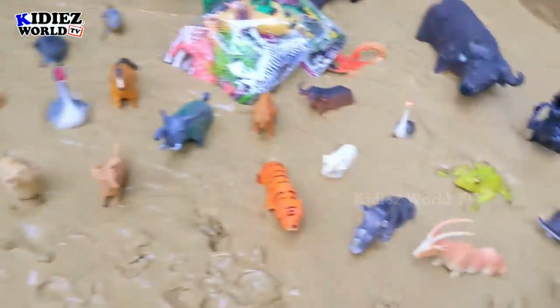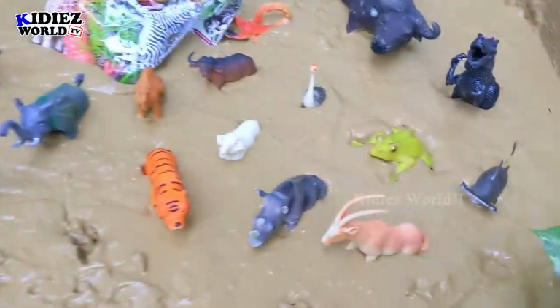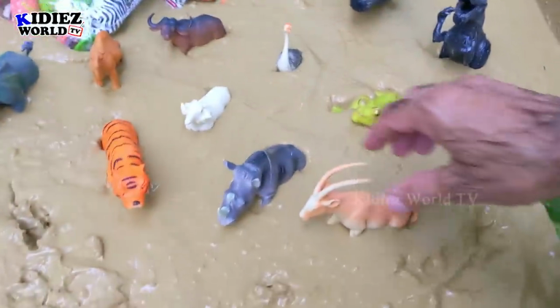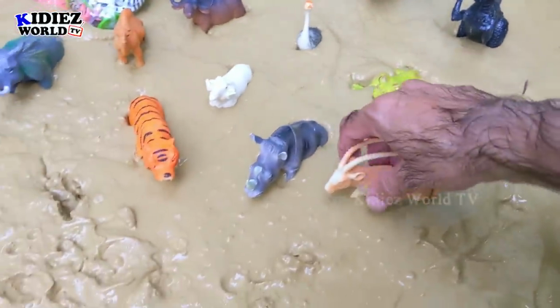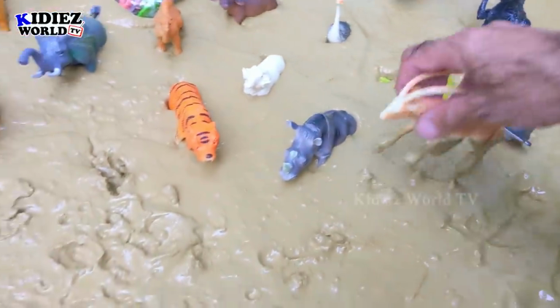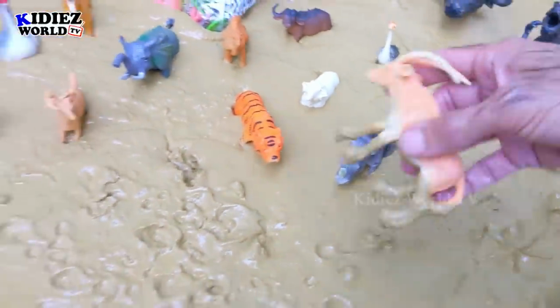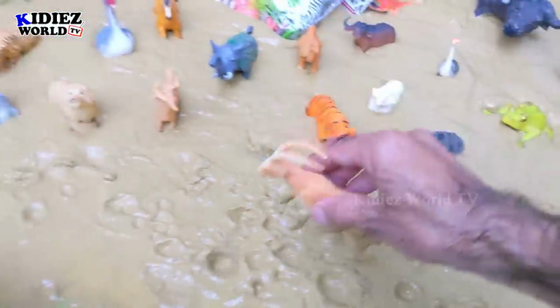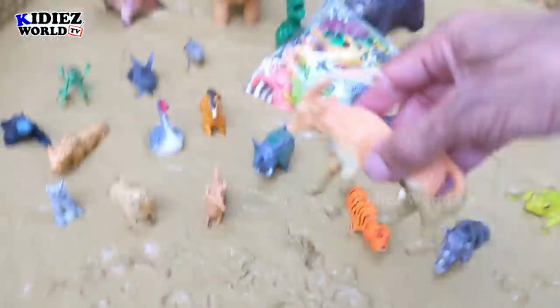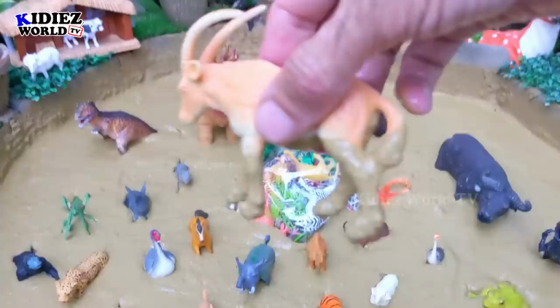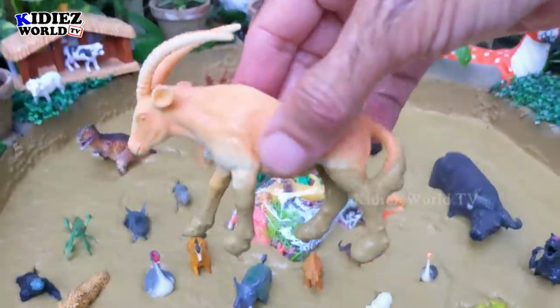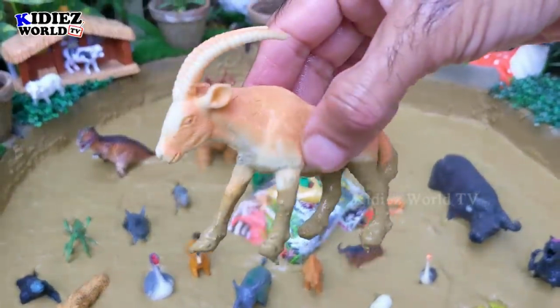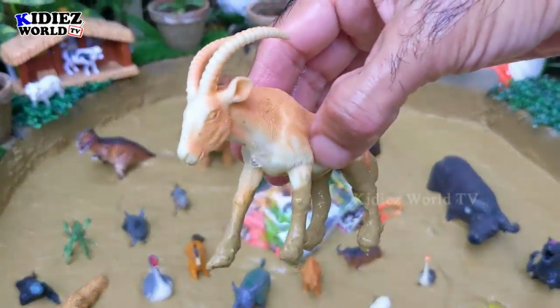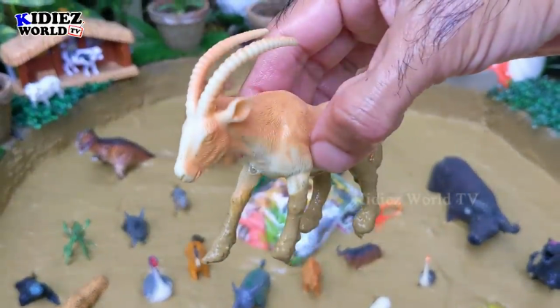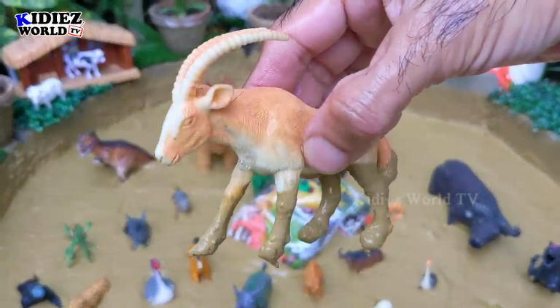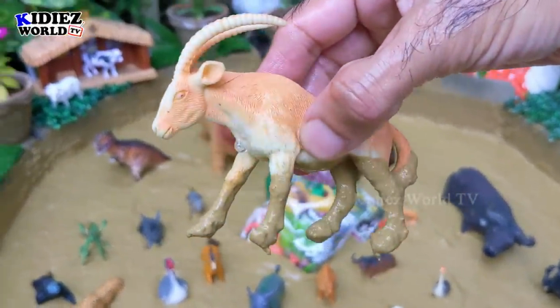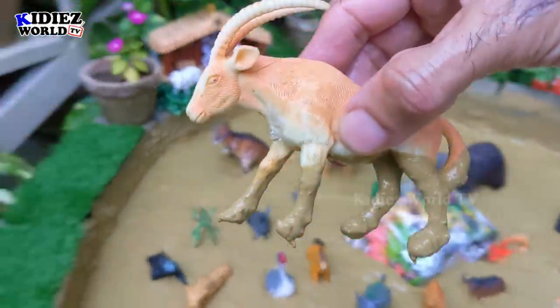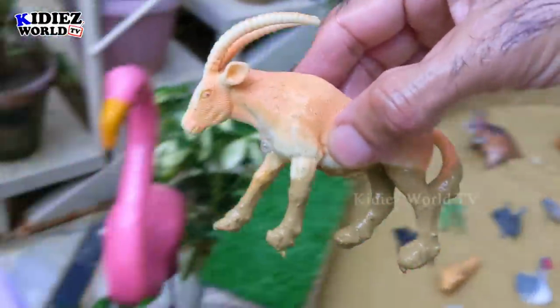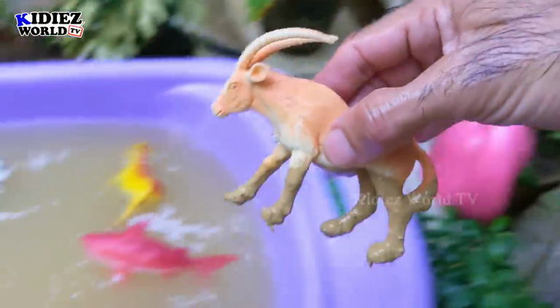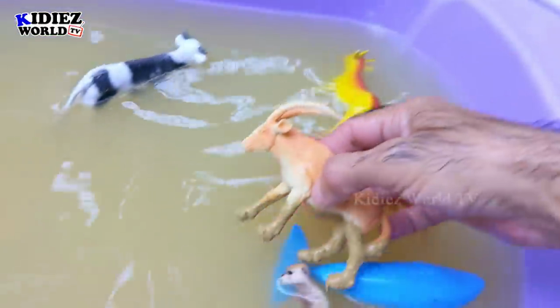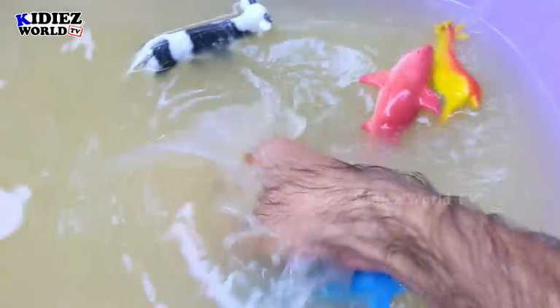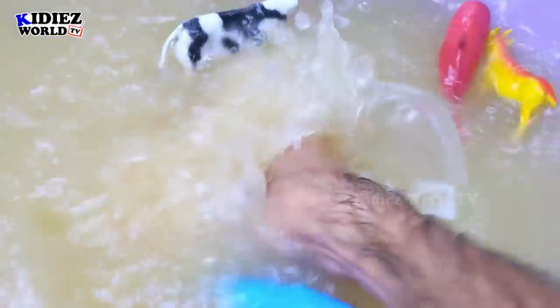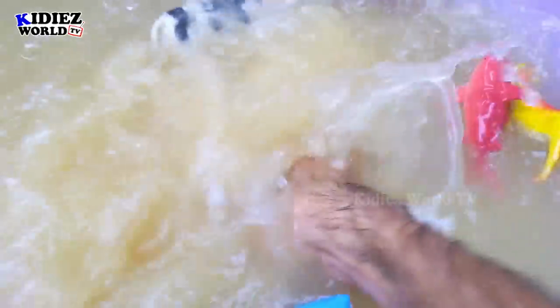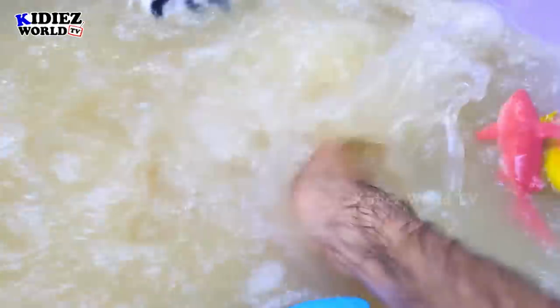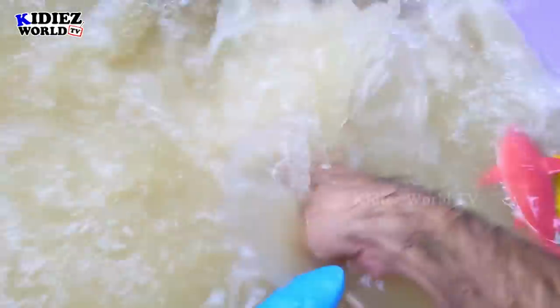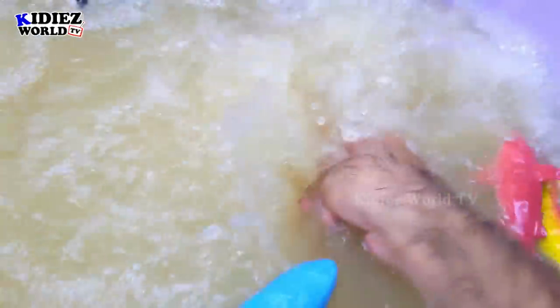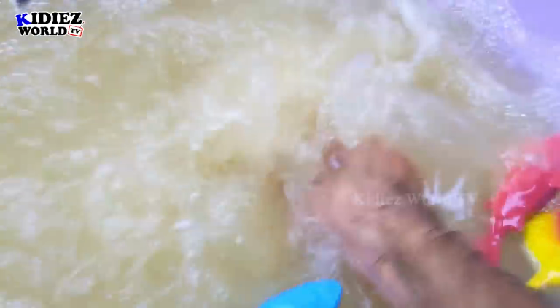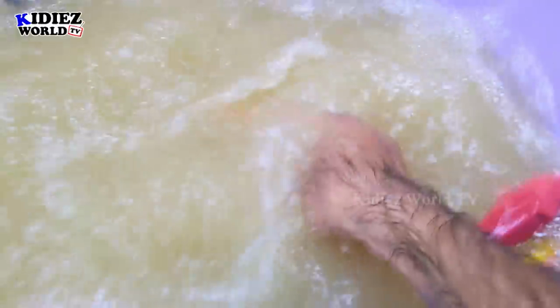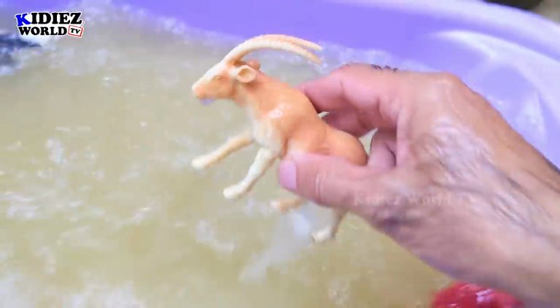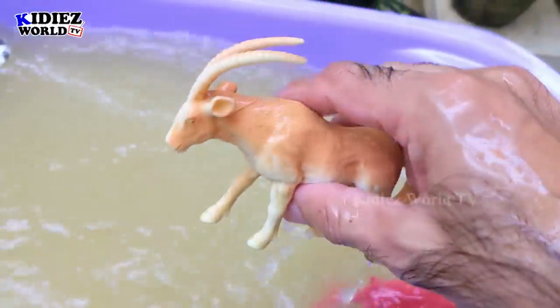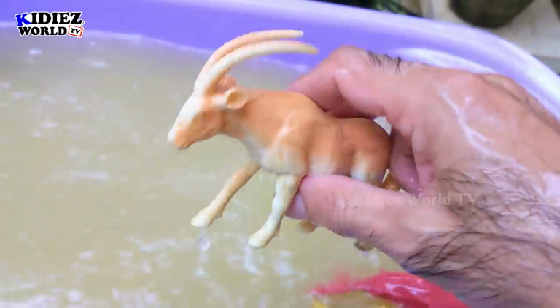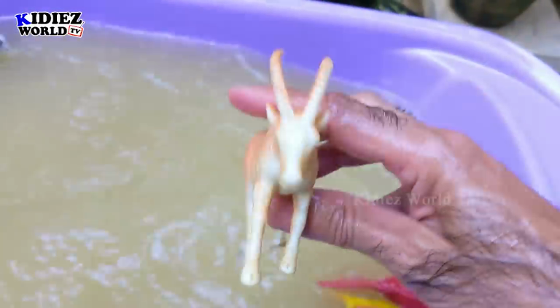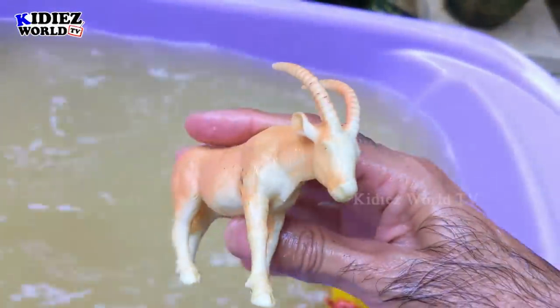Let's check out the next one. The next one we have is antelope — a wild and herbivorous animal. Let's wash him. Here we go — antelope!